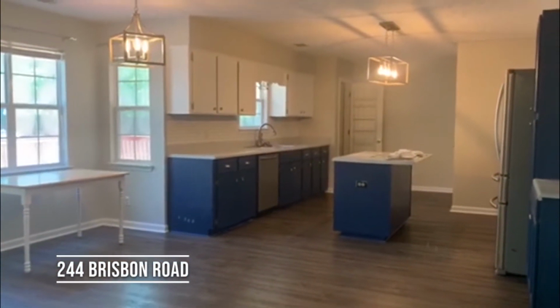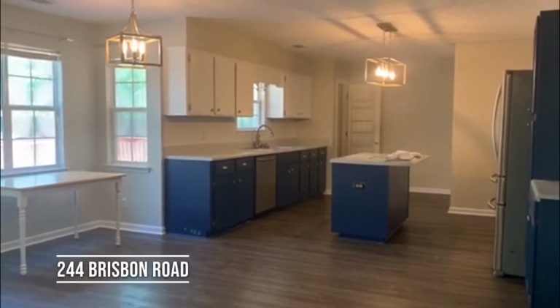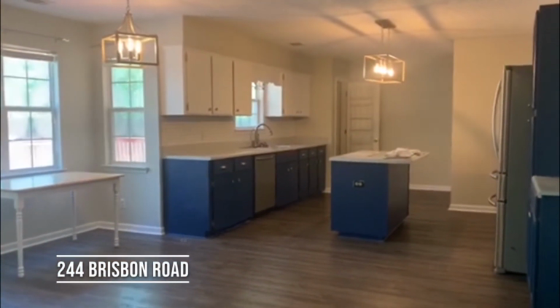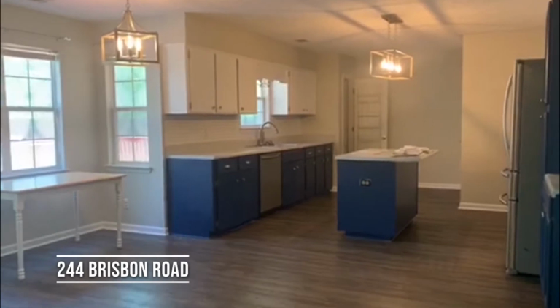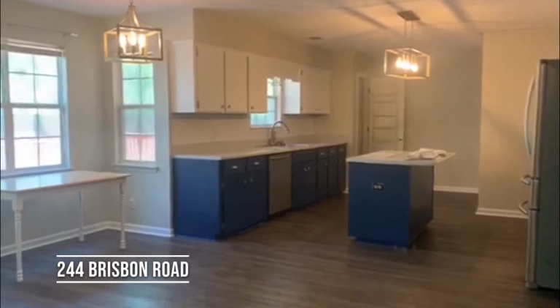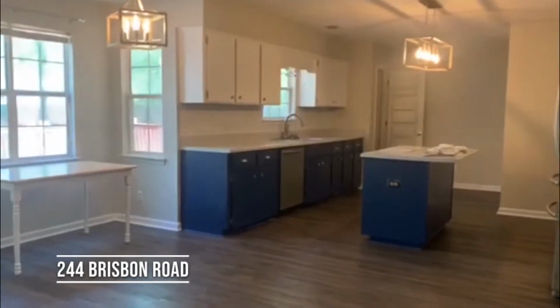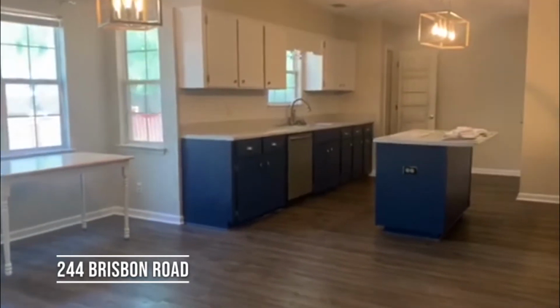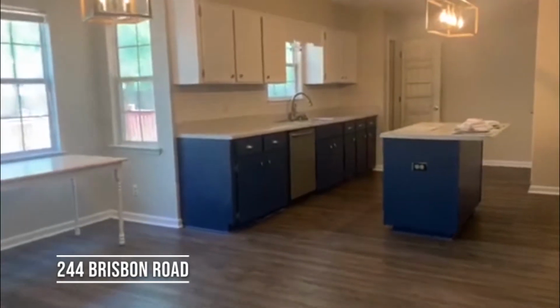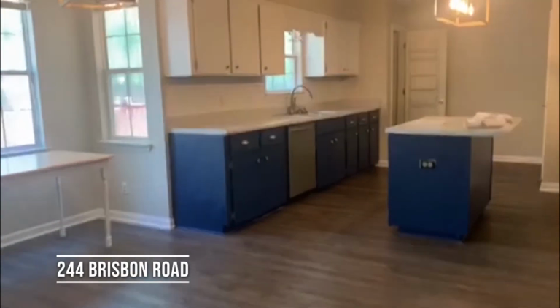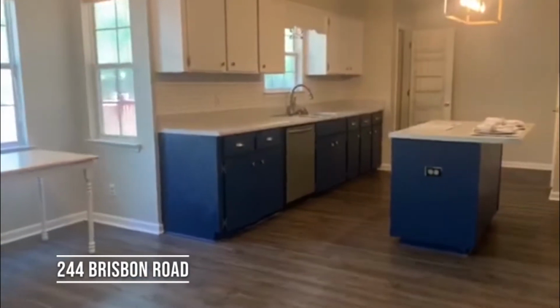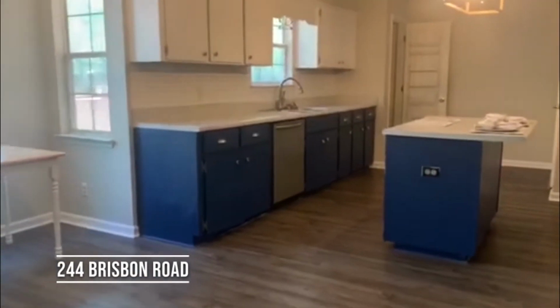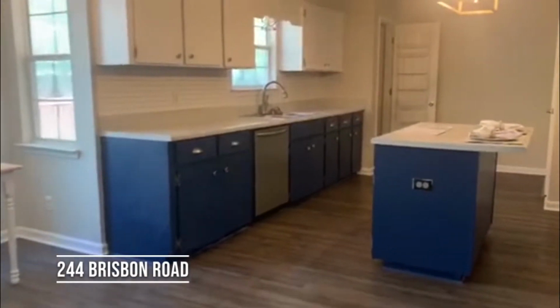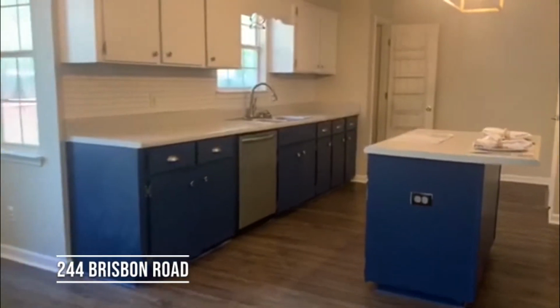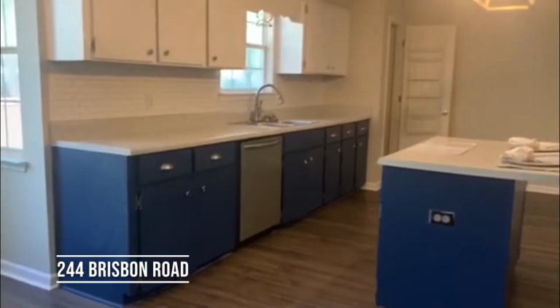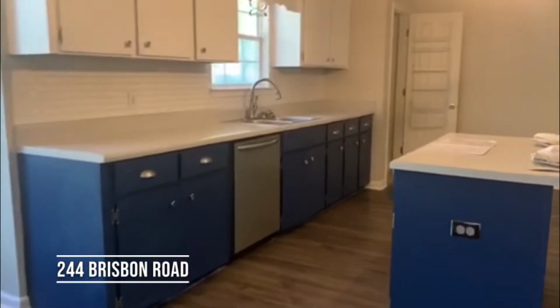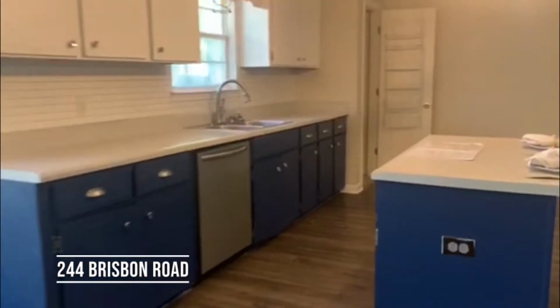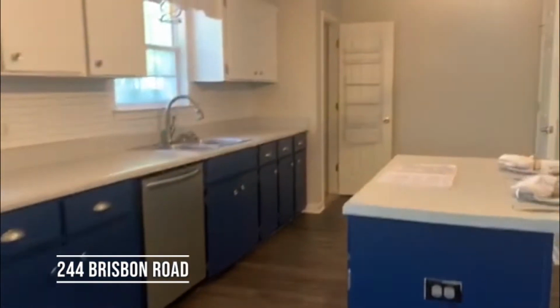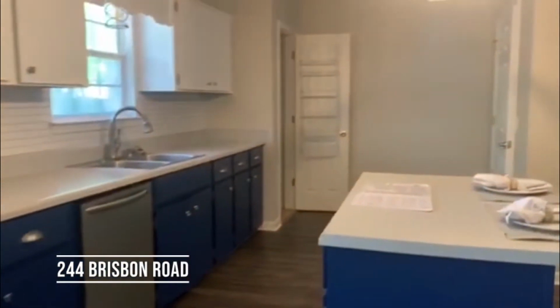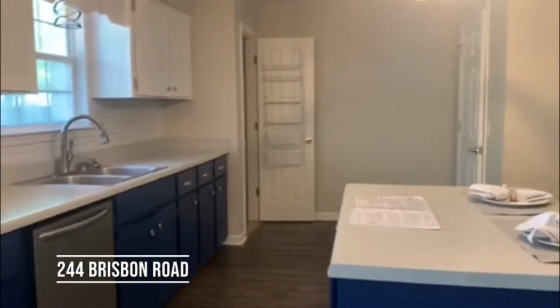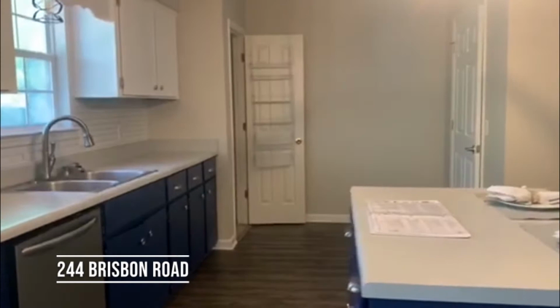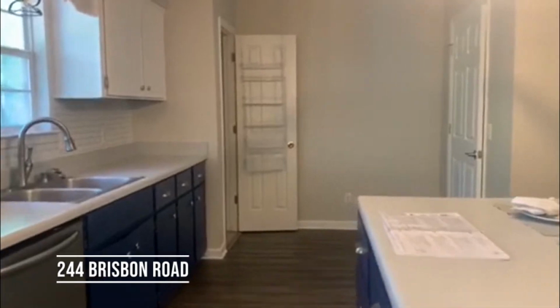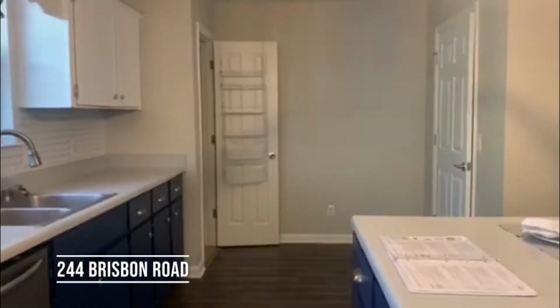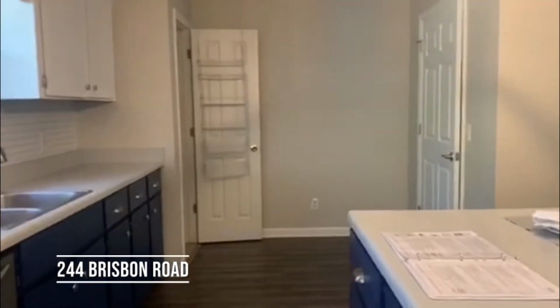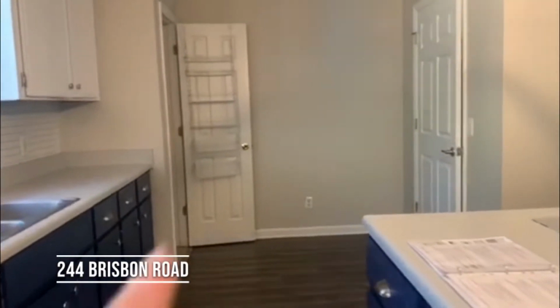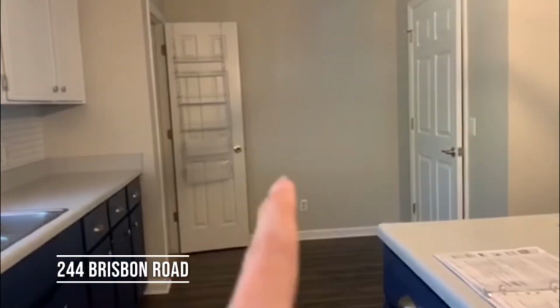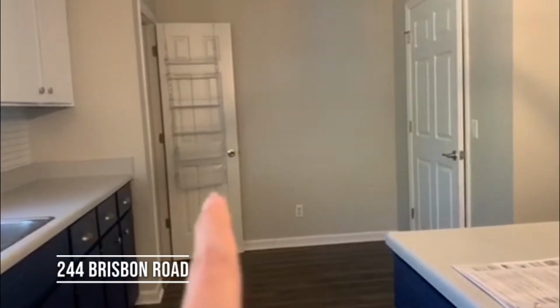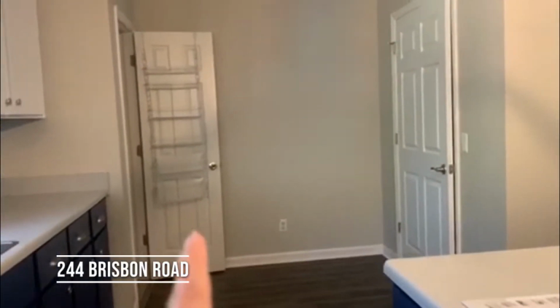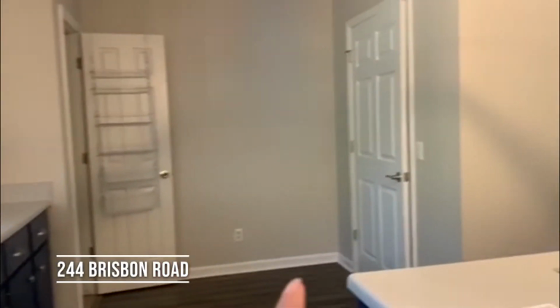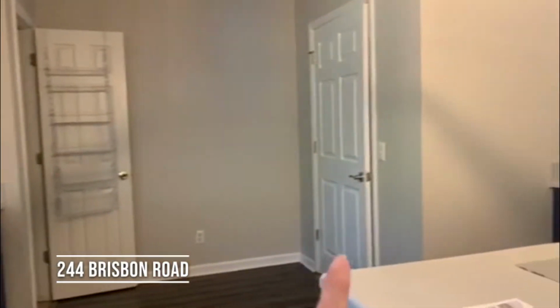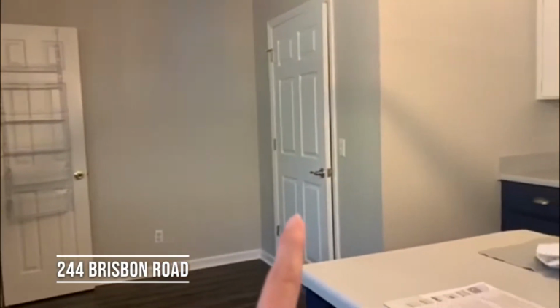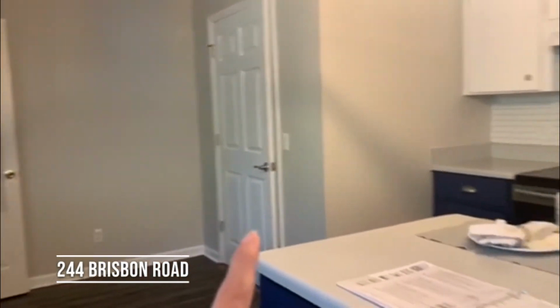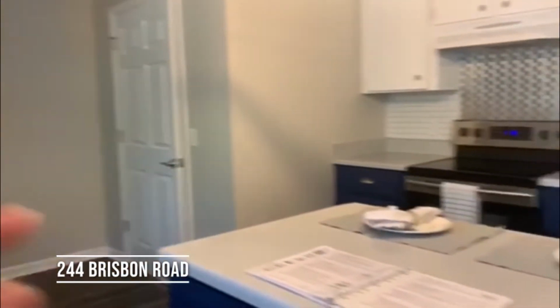Here is the kitchen with painted cabinets, updated lighting, tile backsplash, stainless steel appliances, and there's a large pantry. That's the laundry room over there.